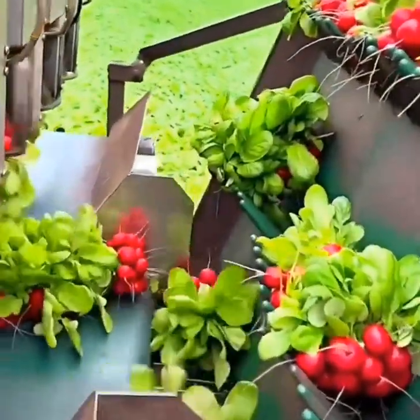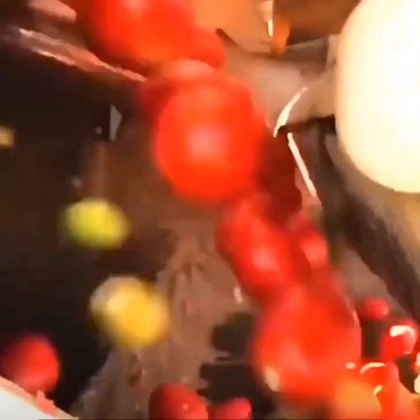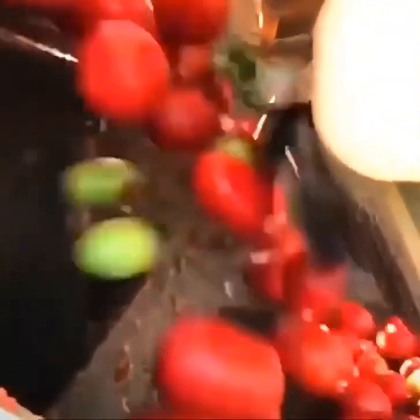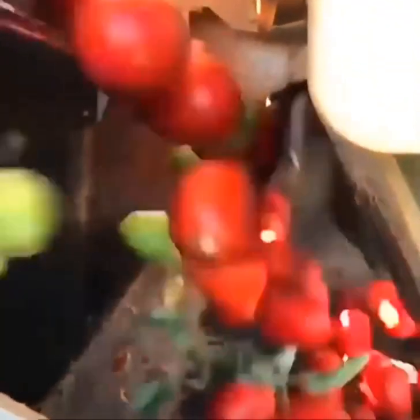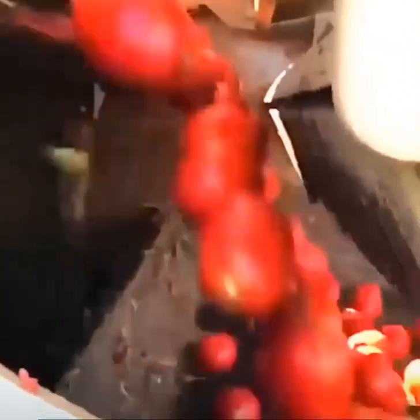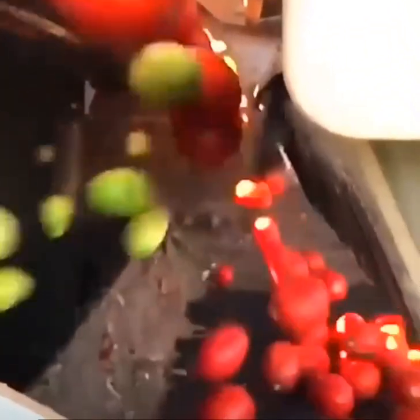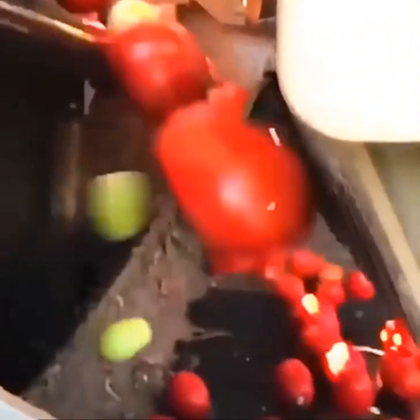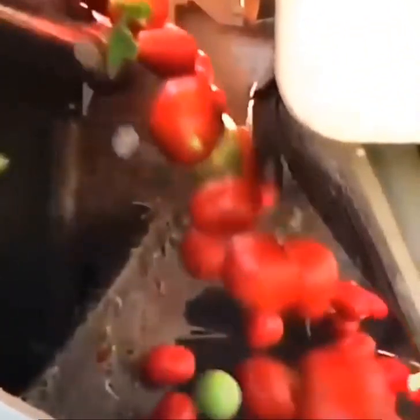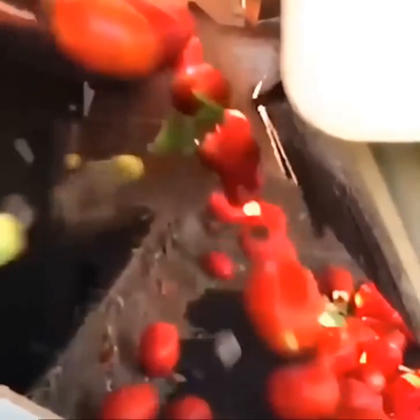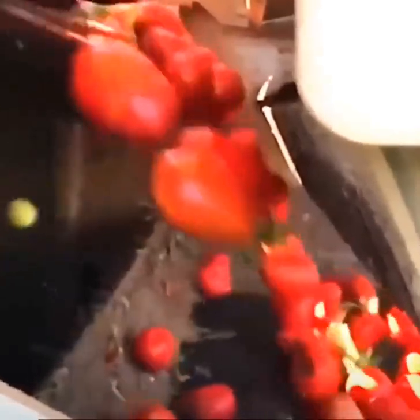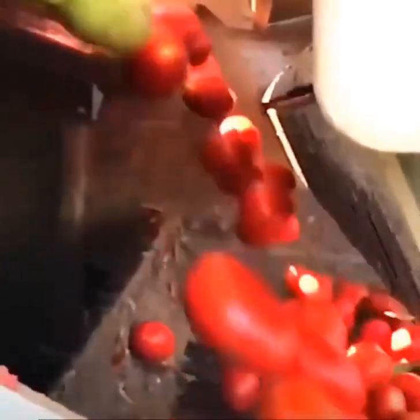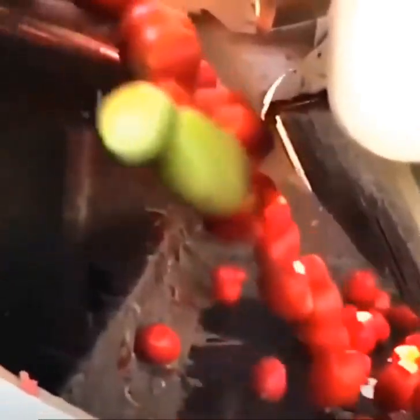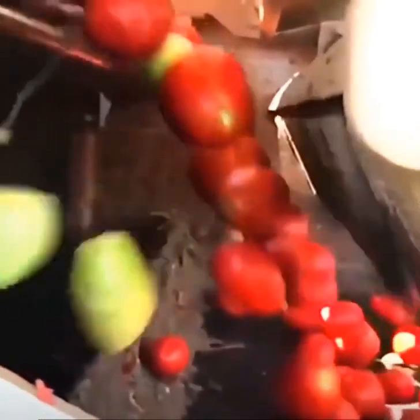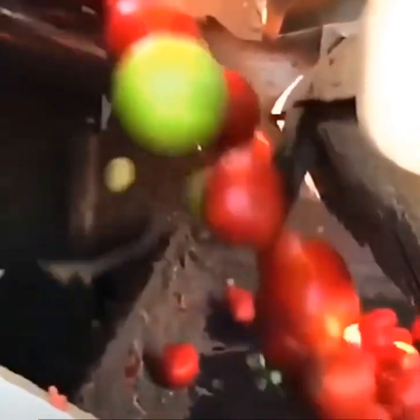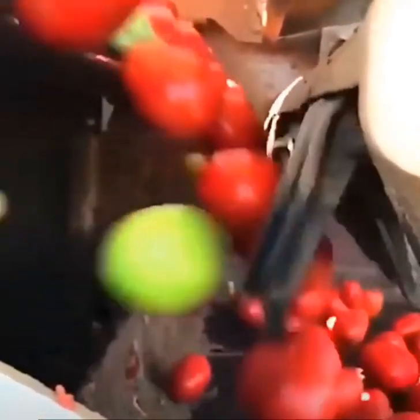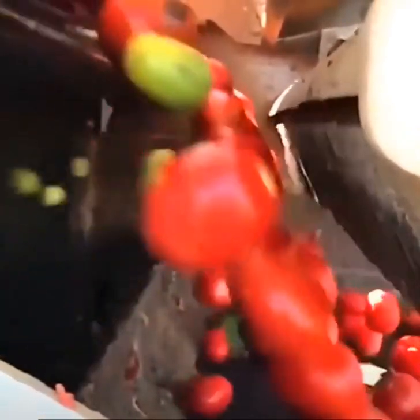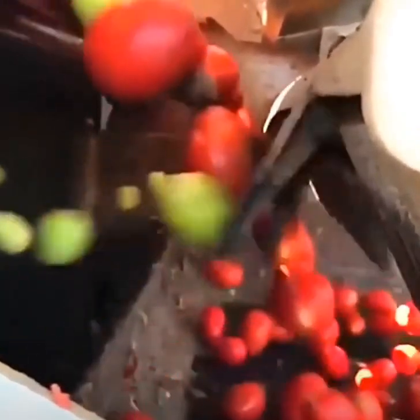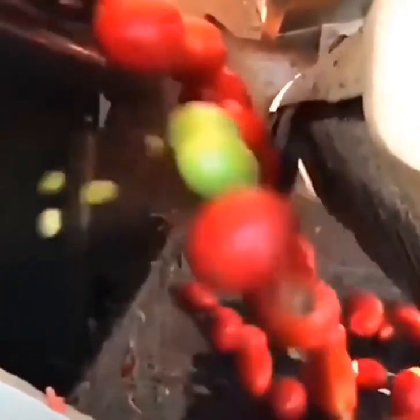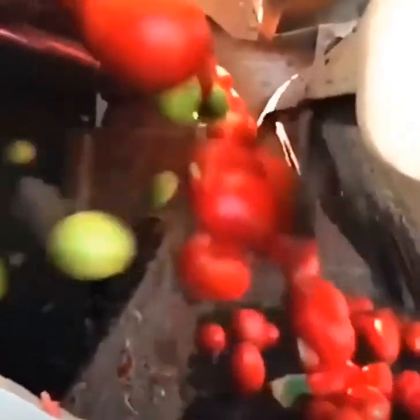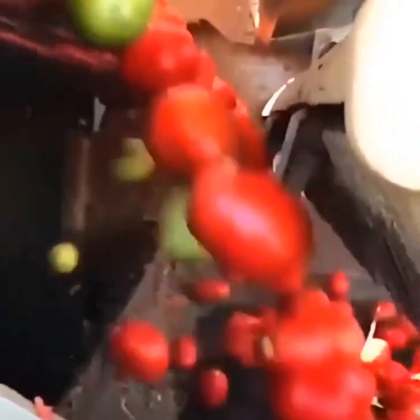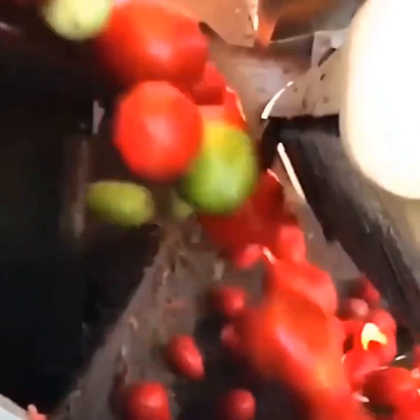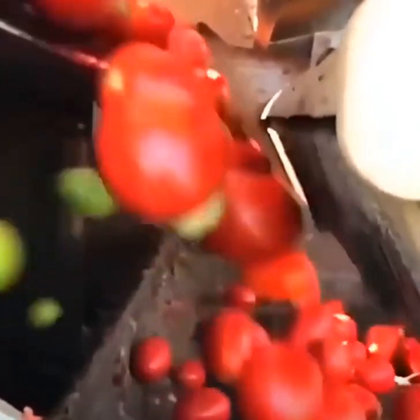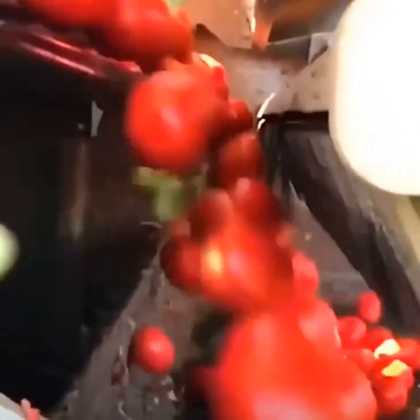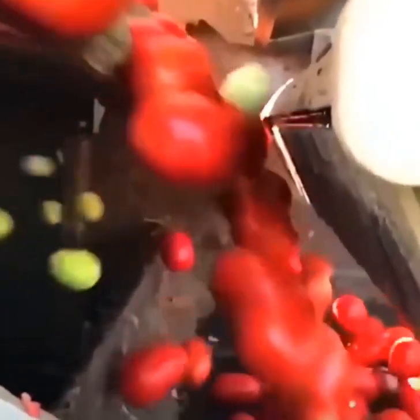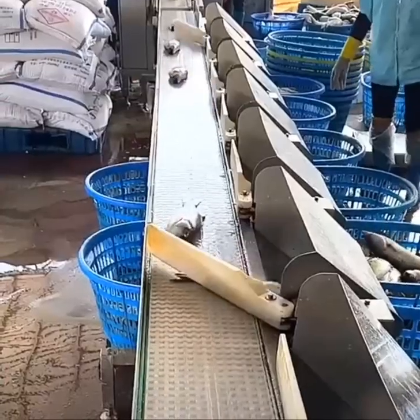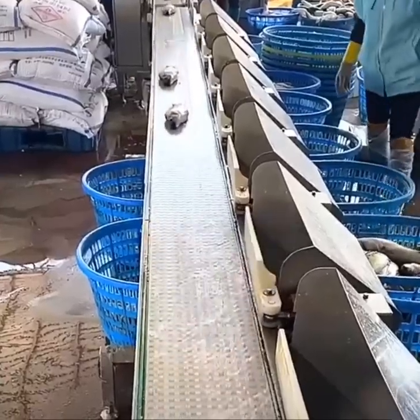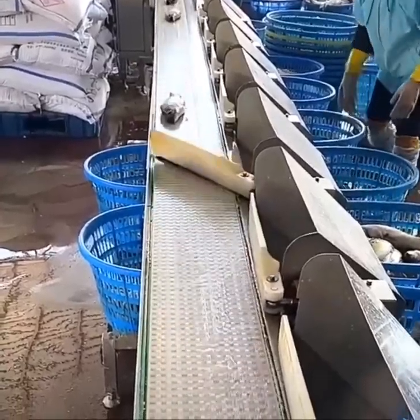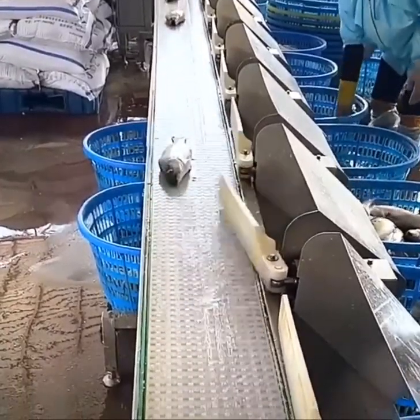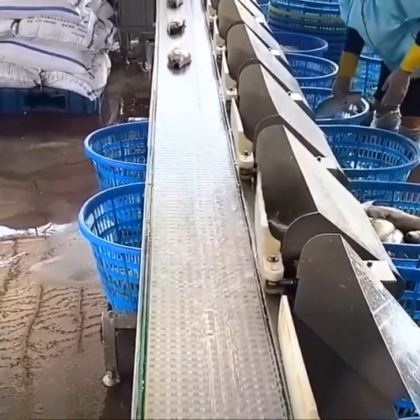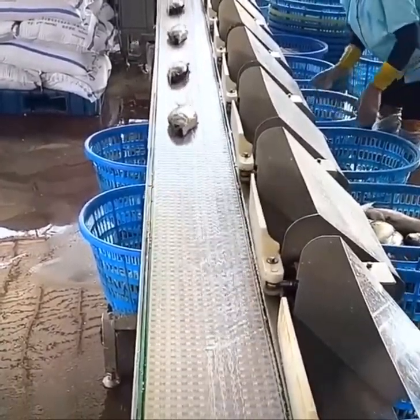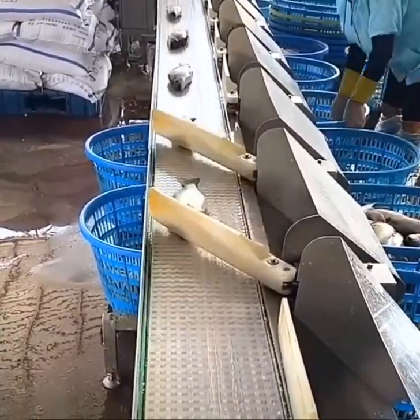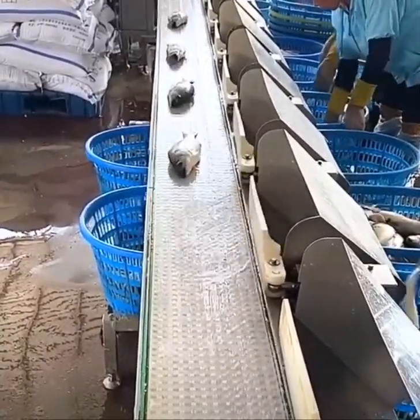Futuristic grading software amazingly denies unripened tomatoes. Weight sensors trigger different arms to sort fish by size.